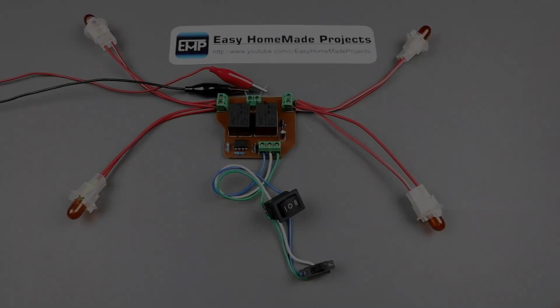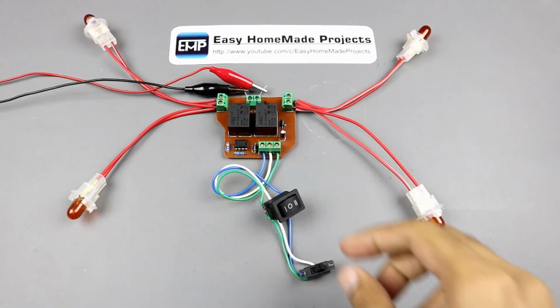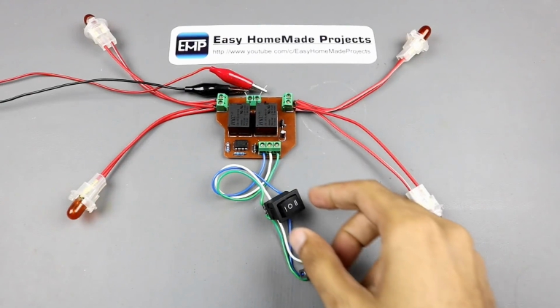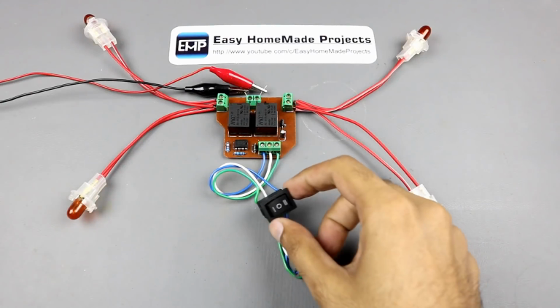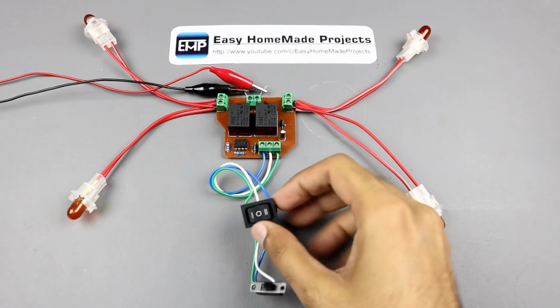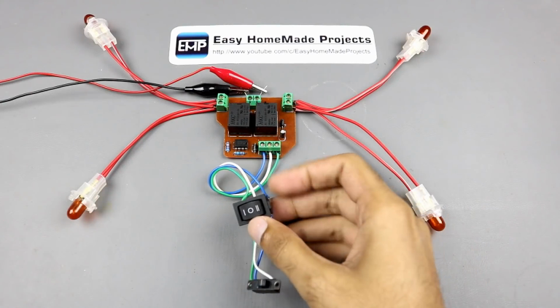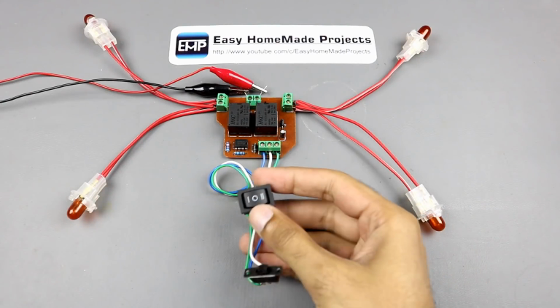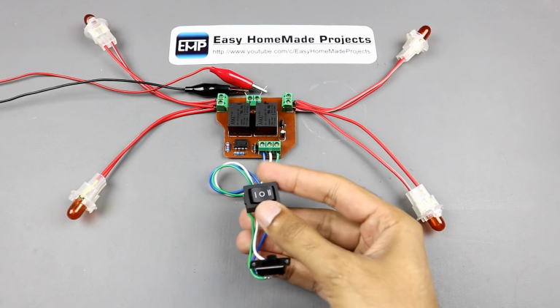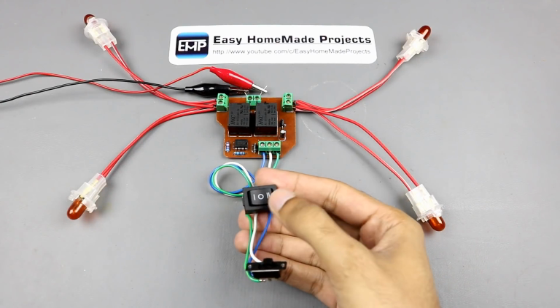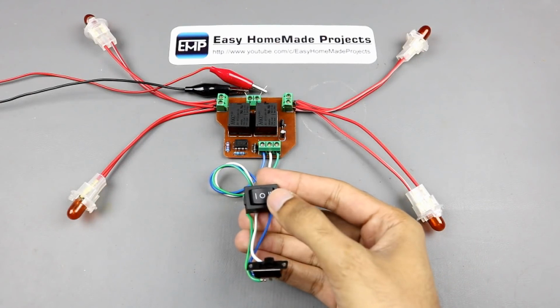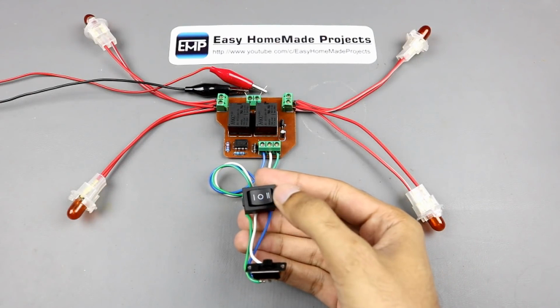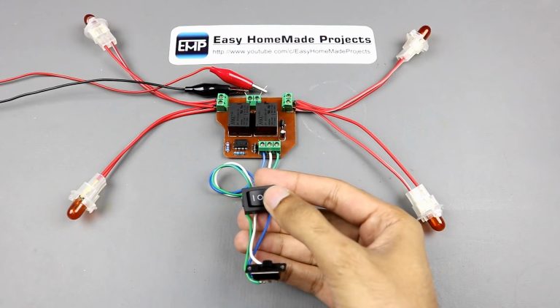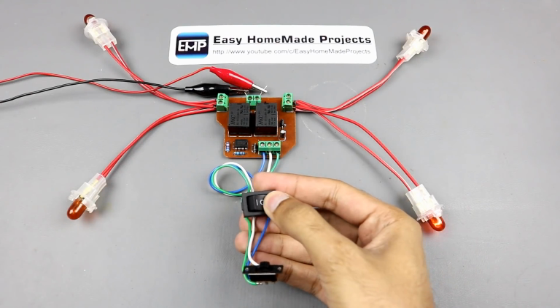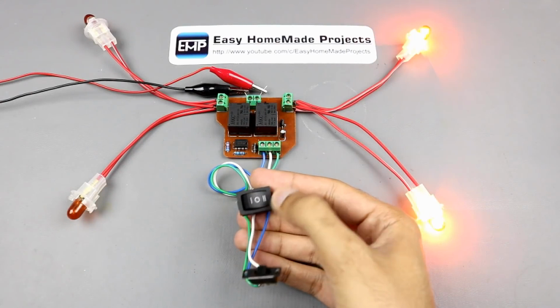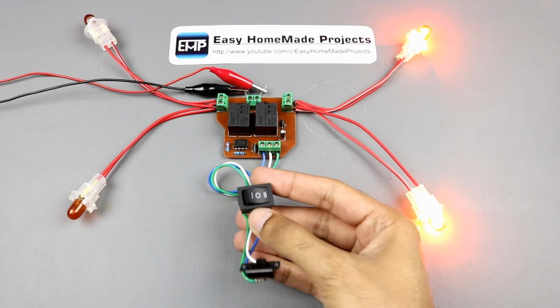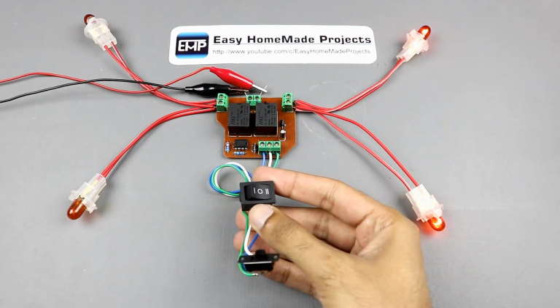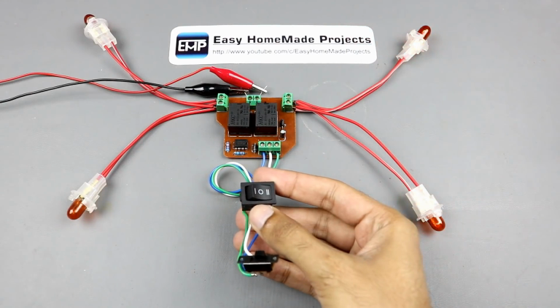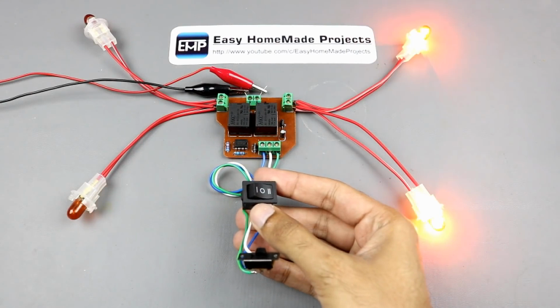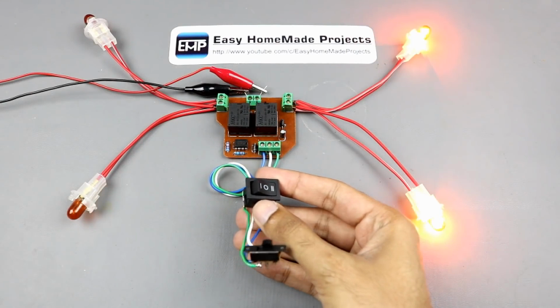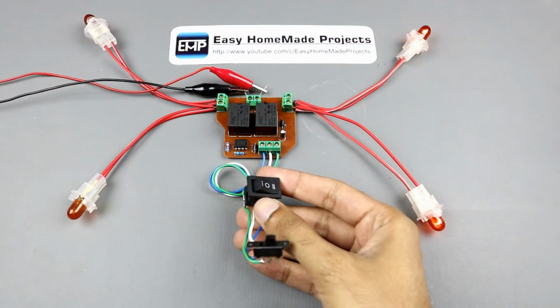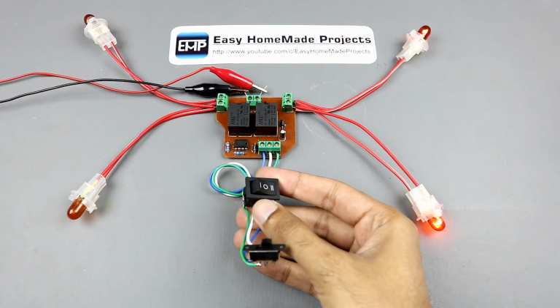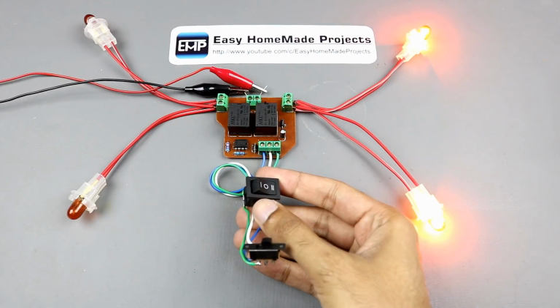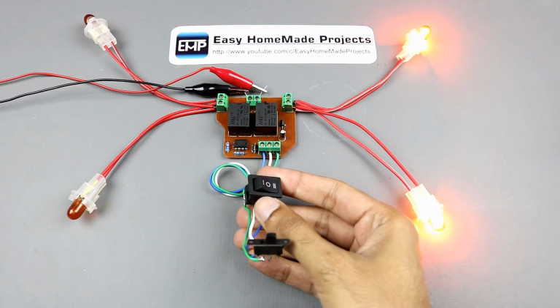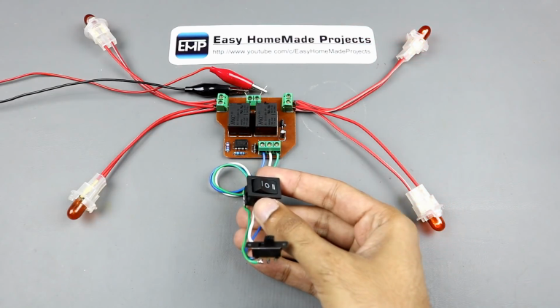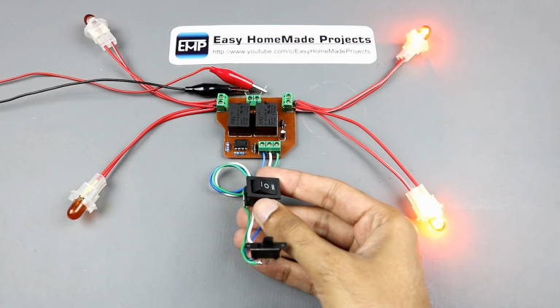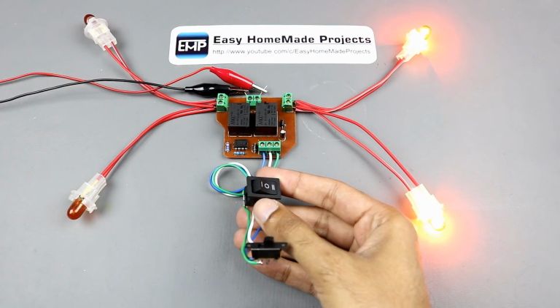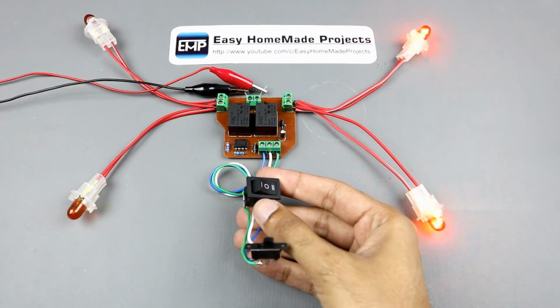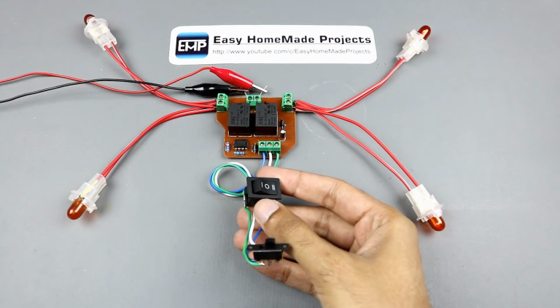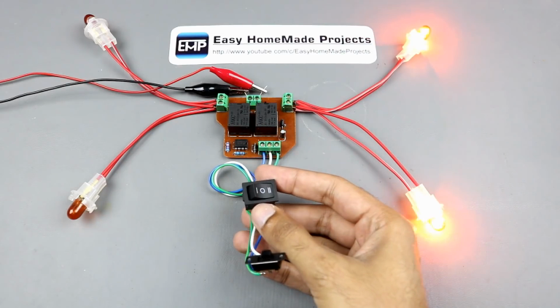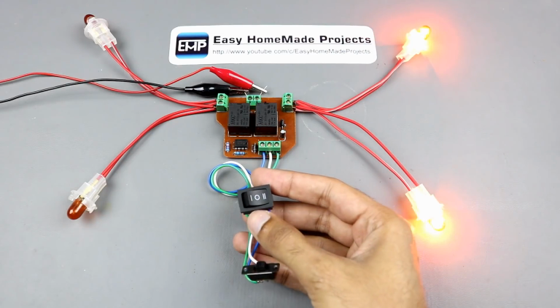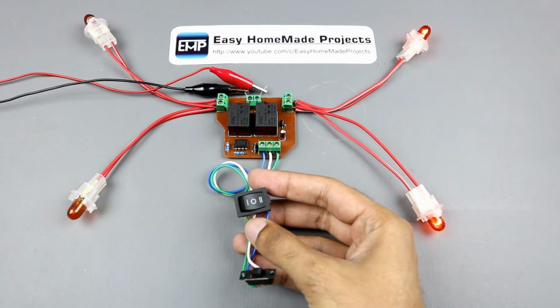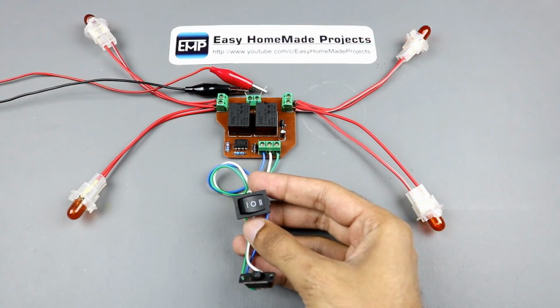Hello friends, welcome to Easy Homemade Projects. In today's video, I will show you how to make a 12V turn indicator relay circuit at home.